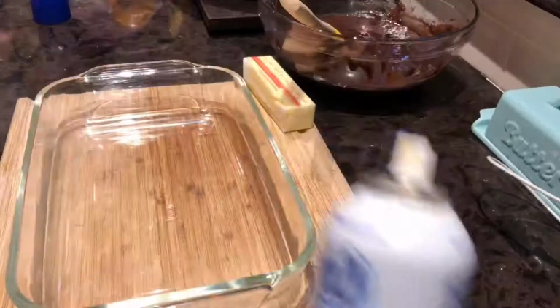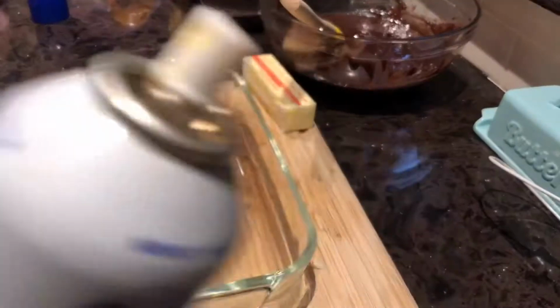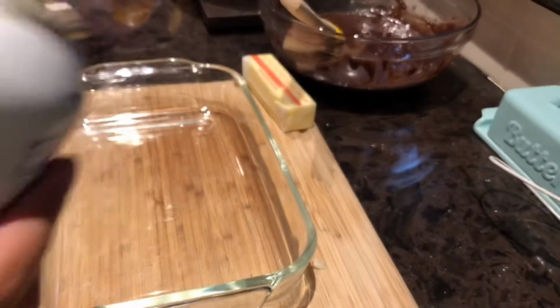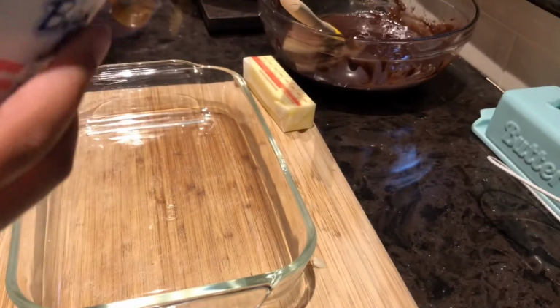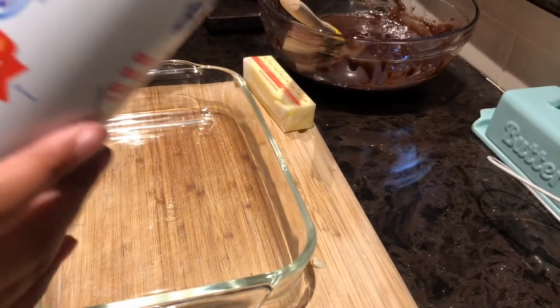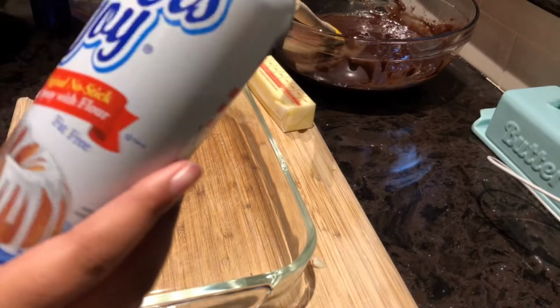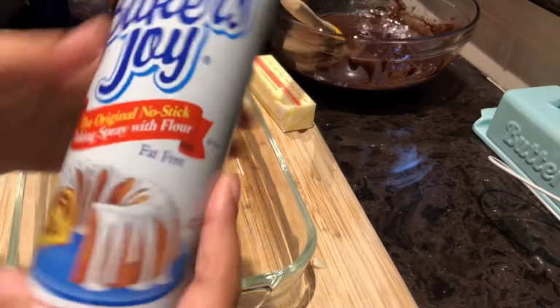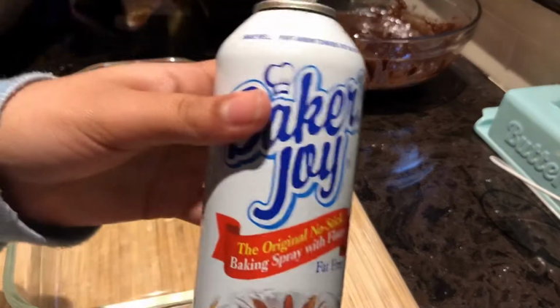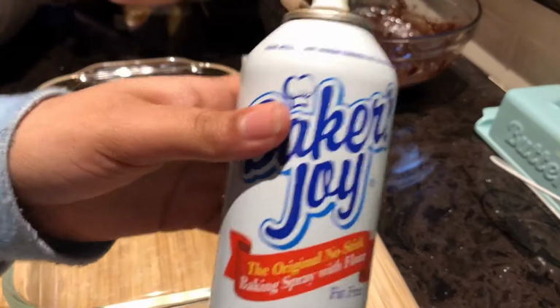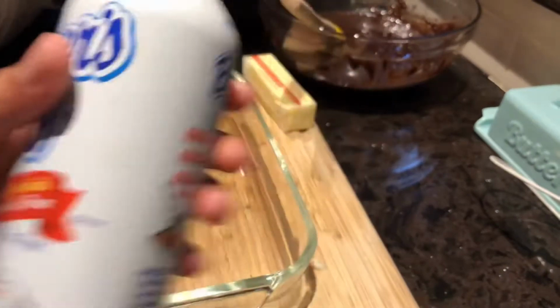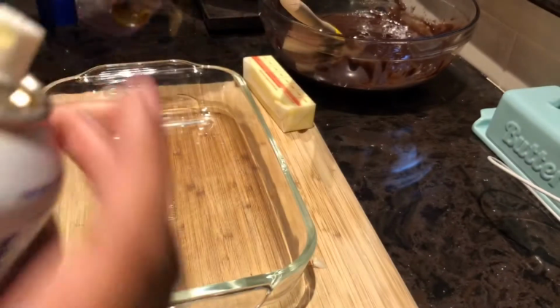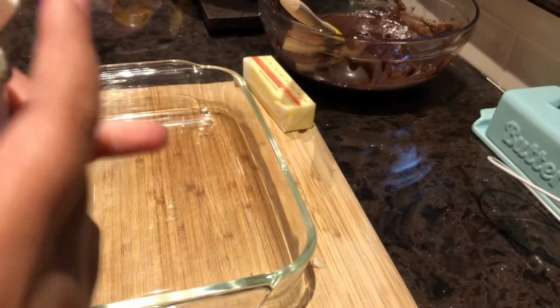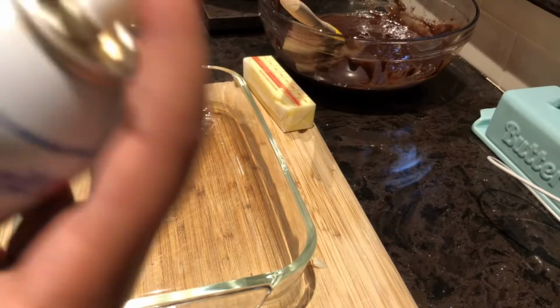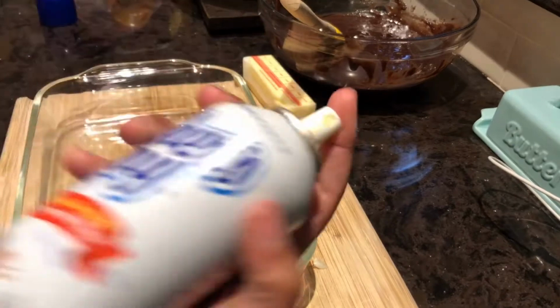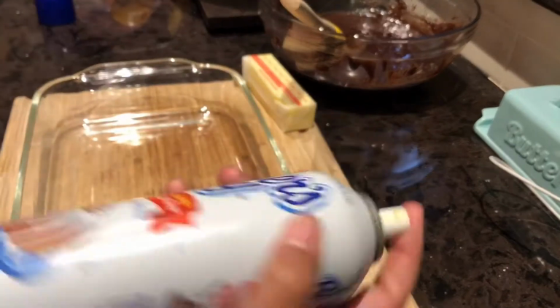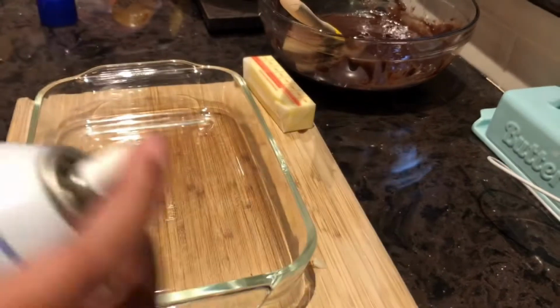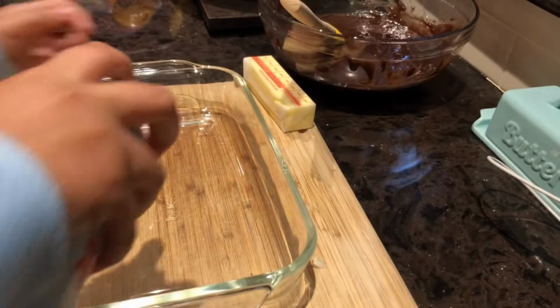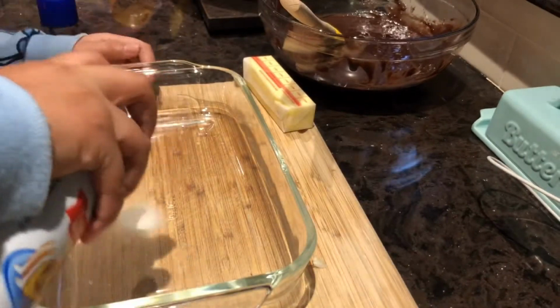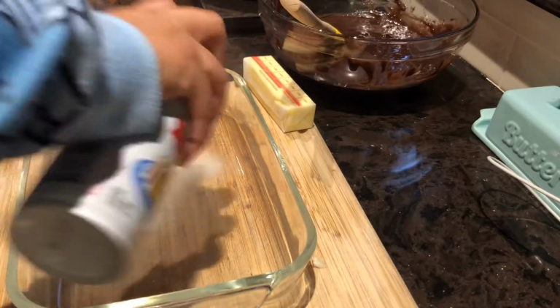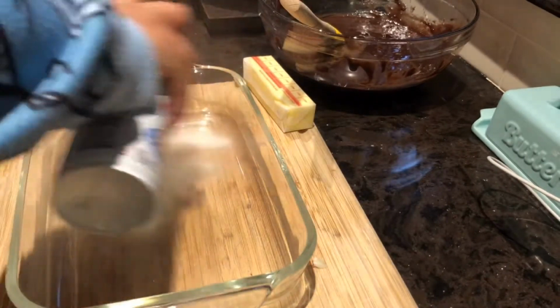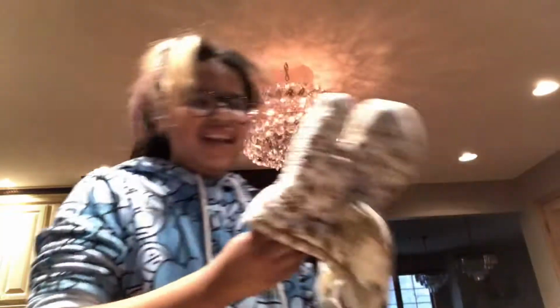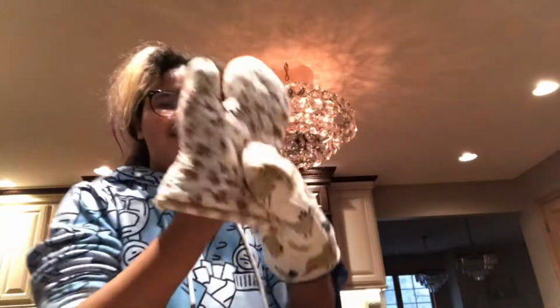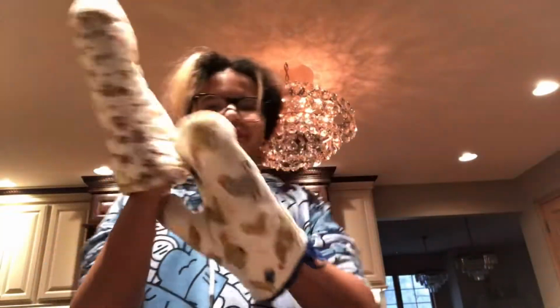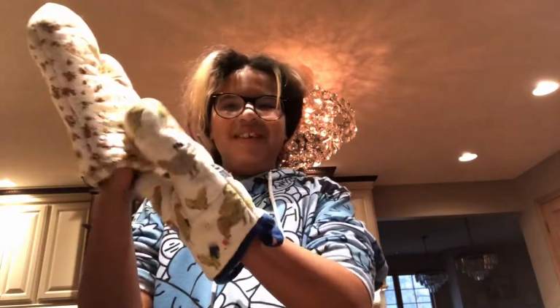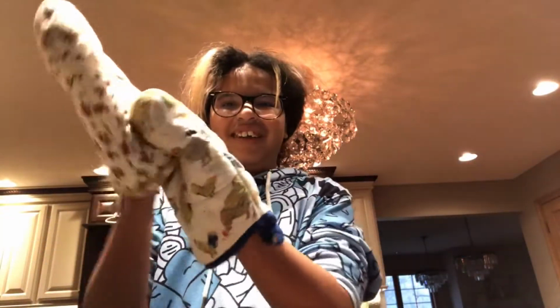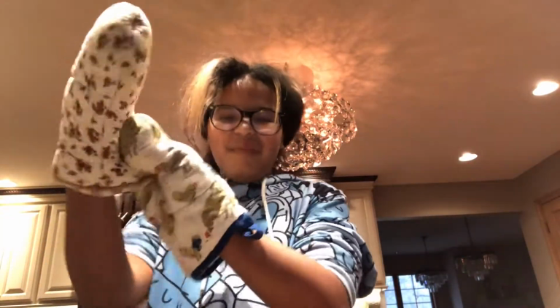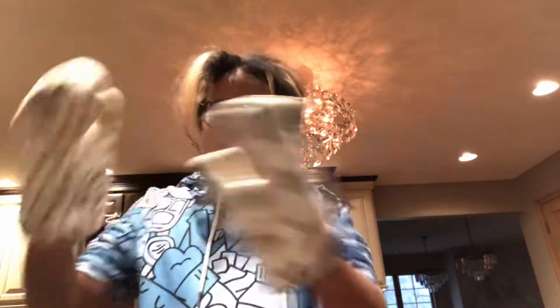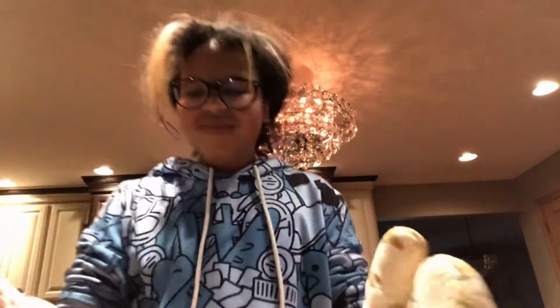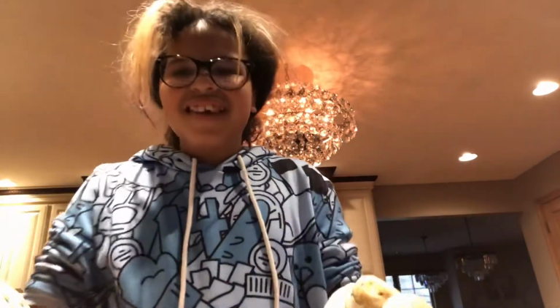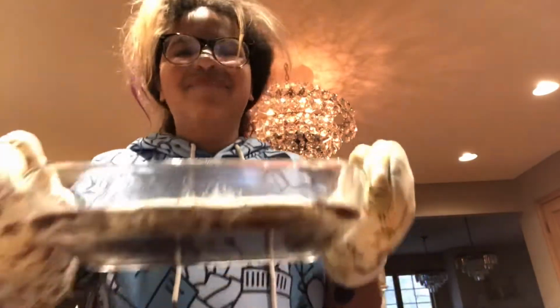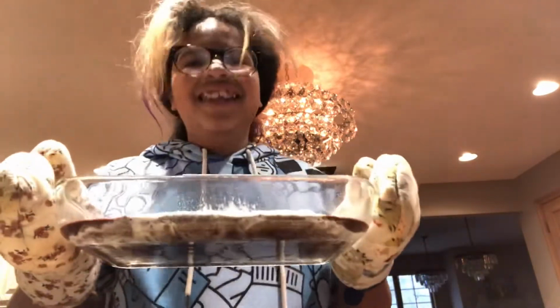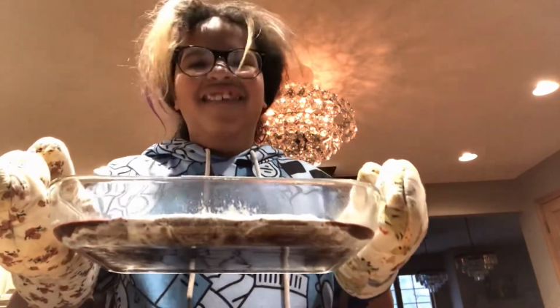Next you need to take your baker's spray — or whatever you have — and spray your tin. Then you take your oven mitts and put it in the oven.